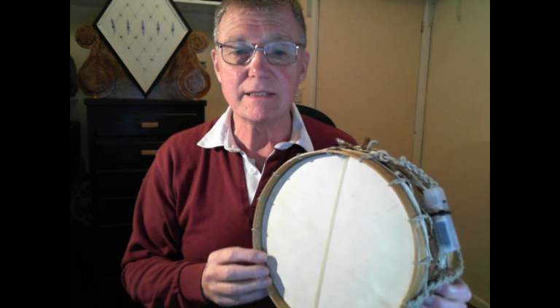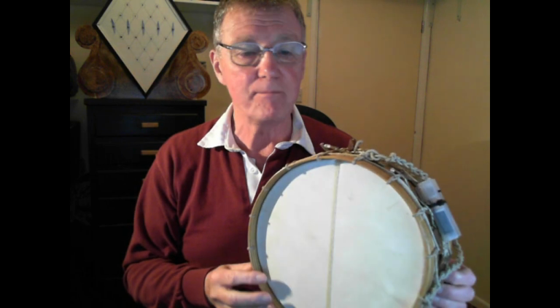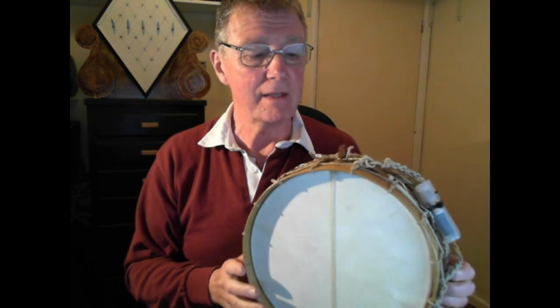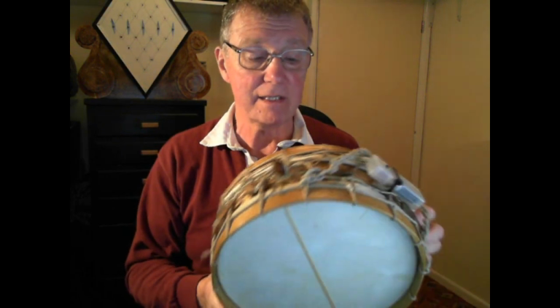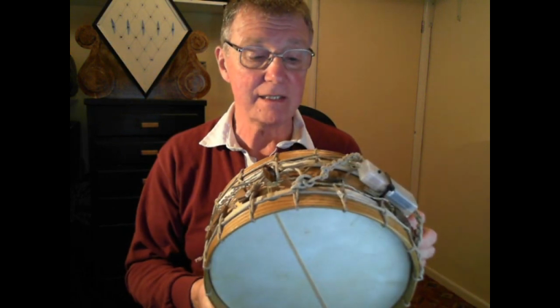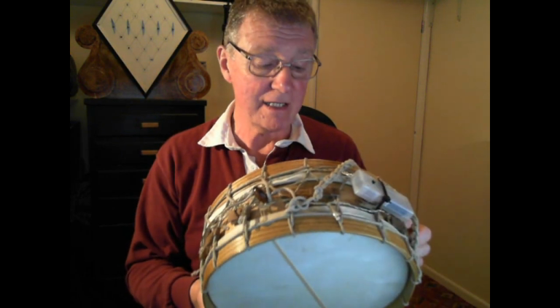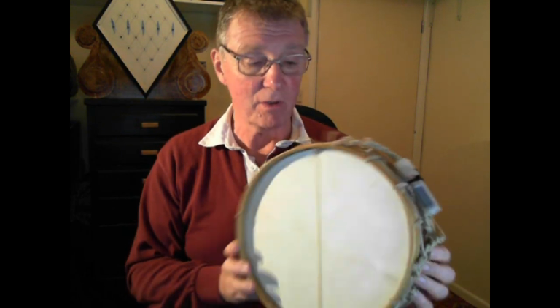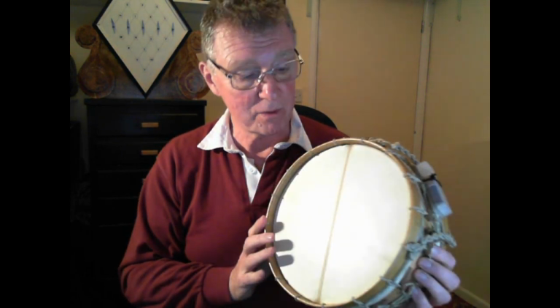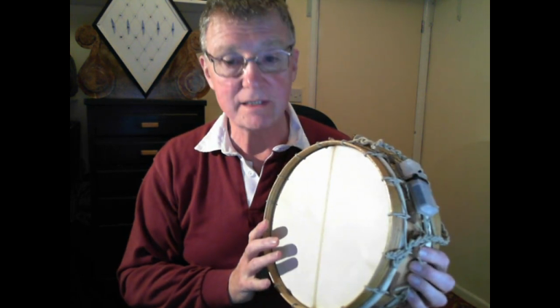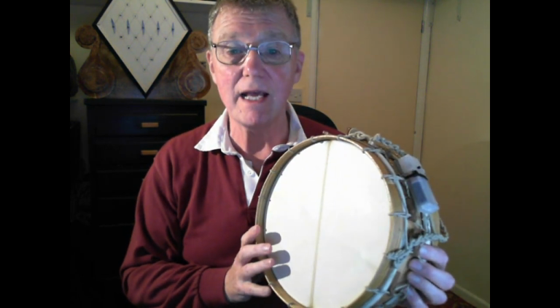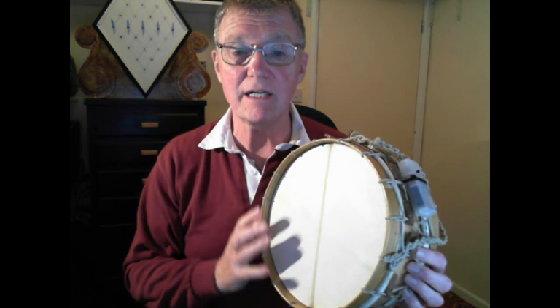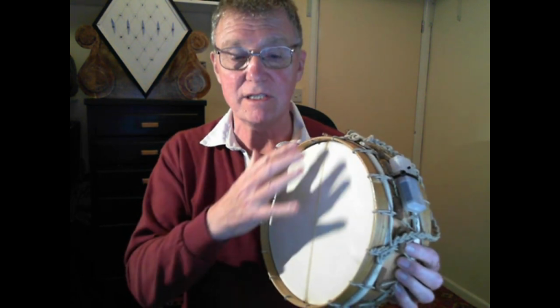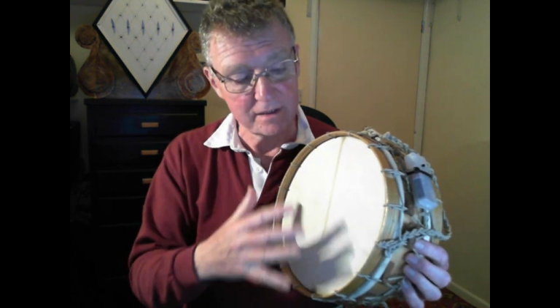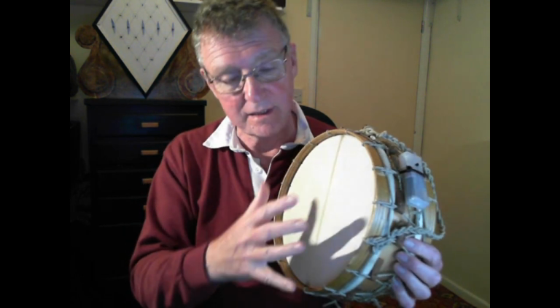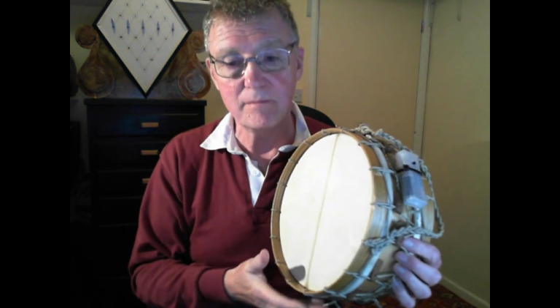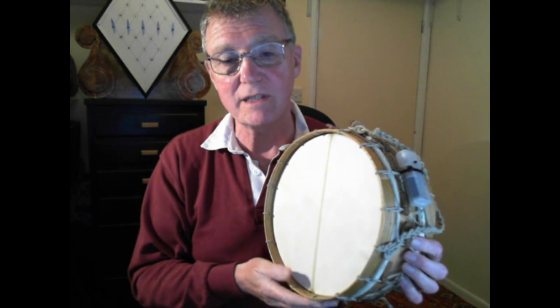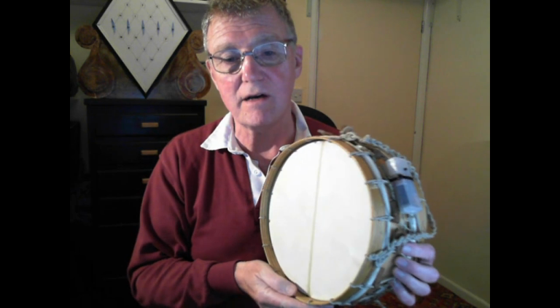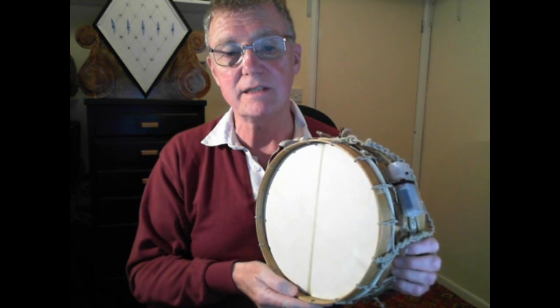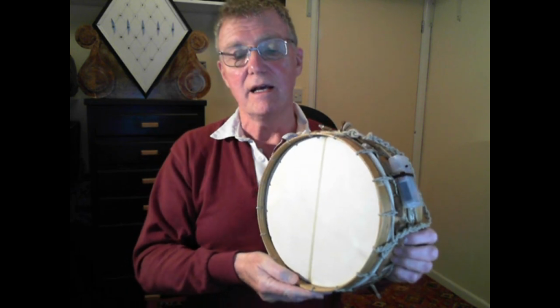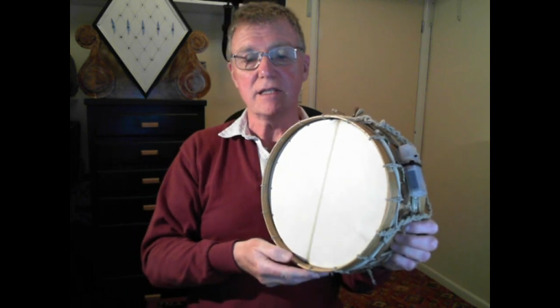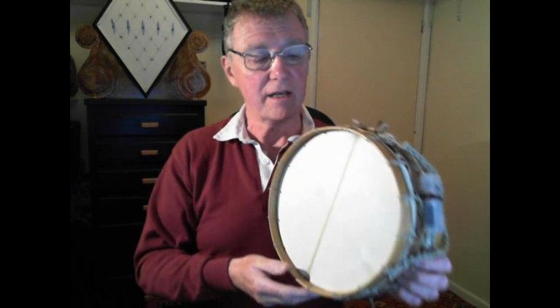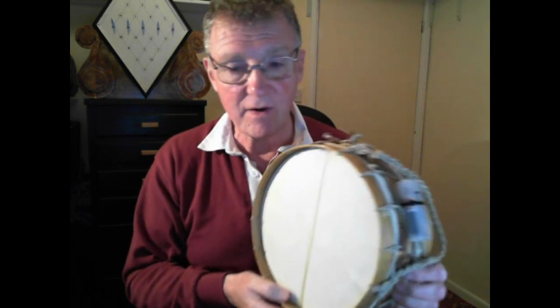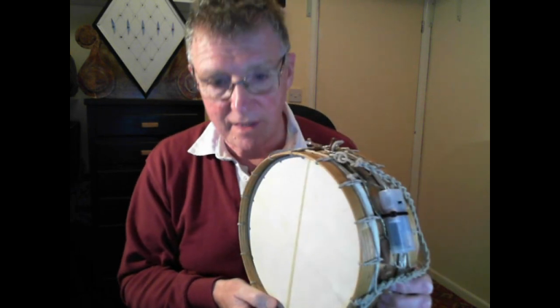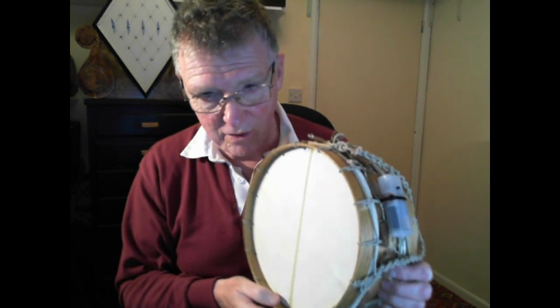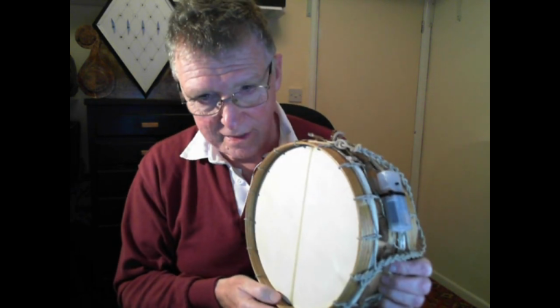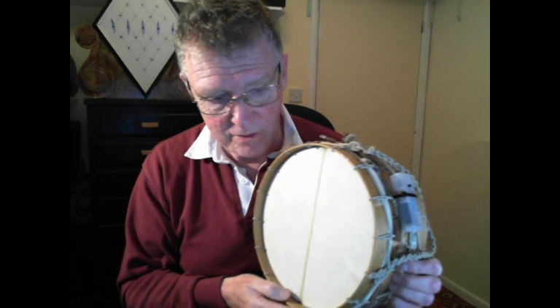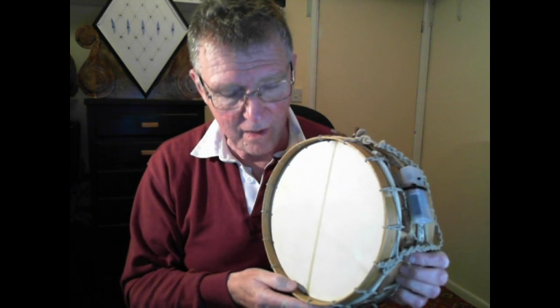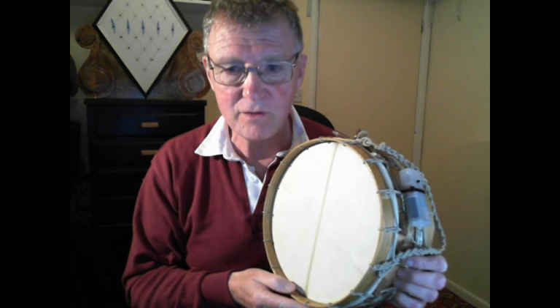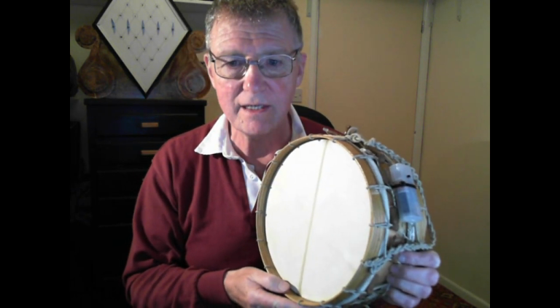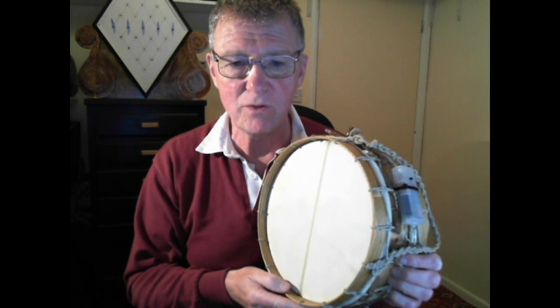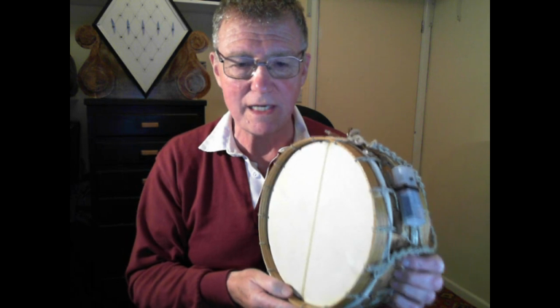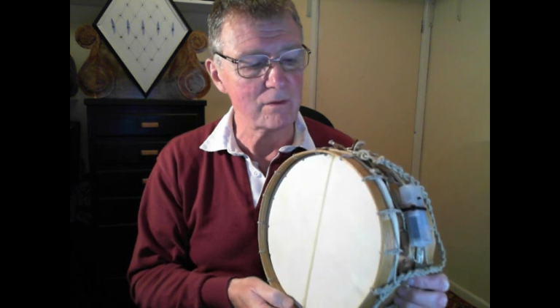It's the 10-inch model, which is closest to the Morris size and style. It's very light, it's got a great tone, and I use it indoors and out.